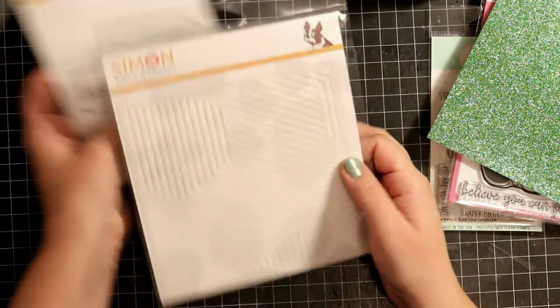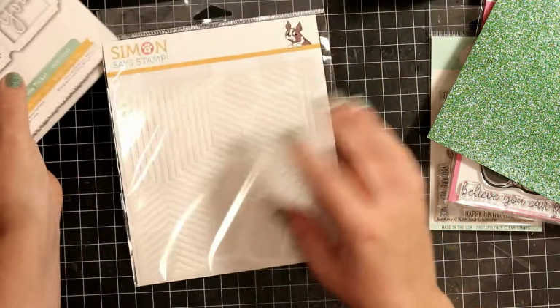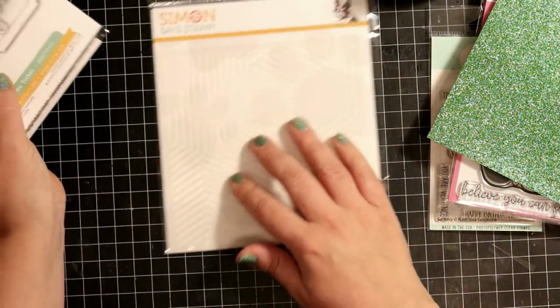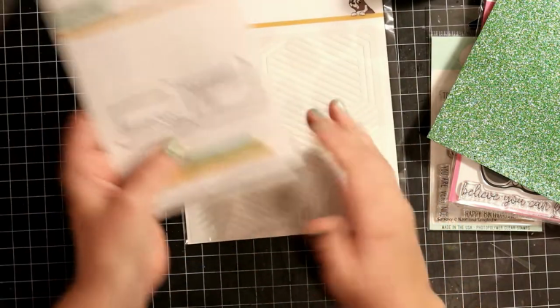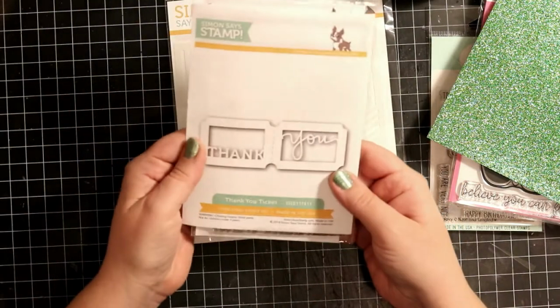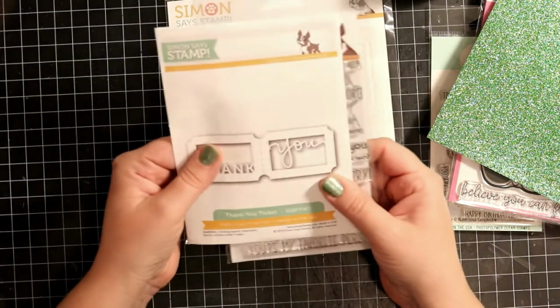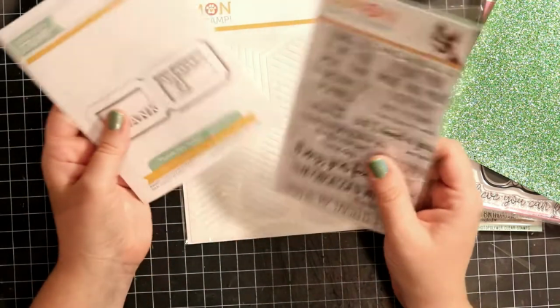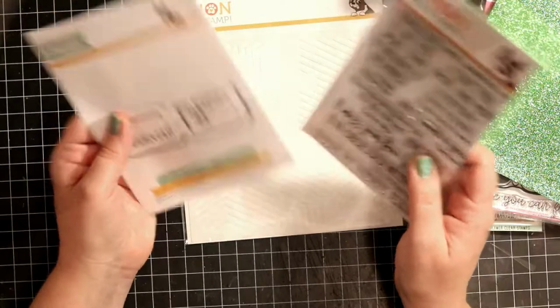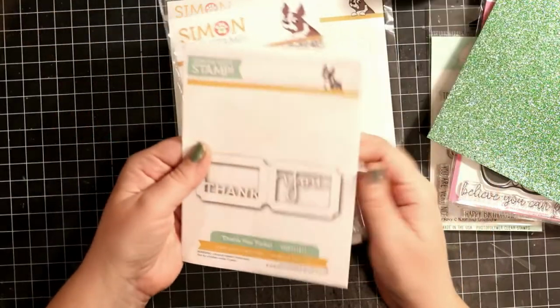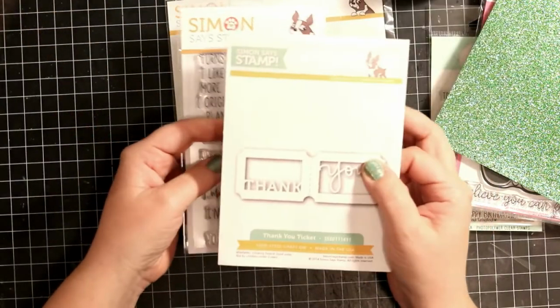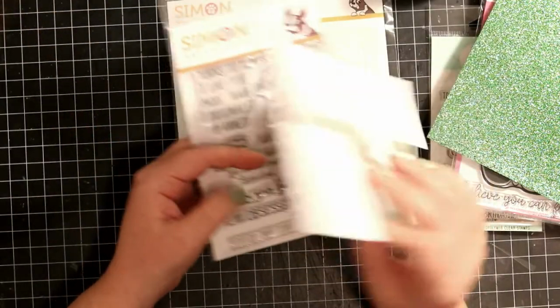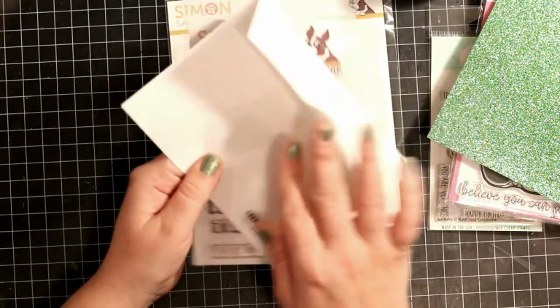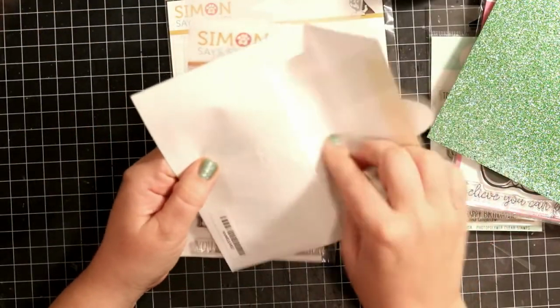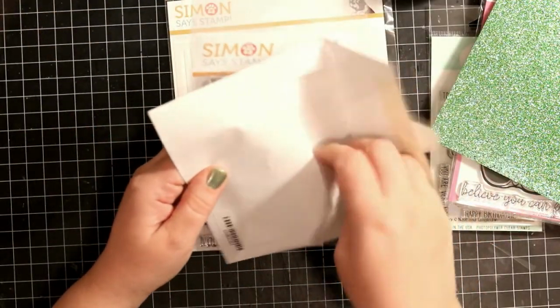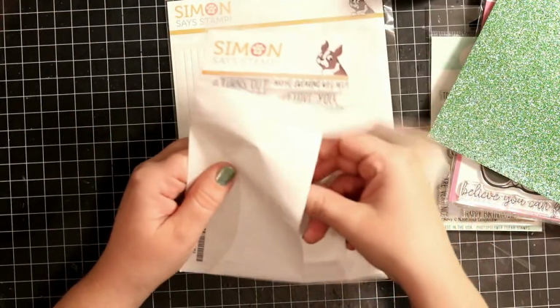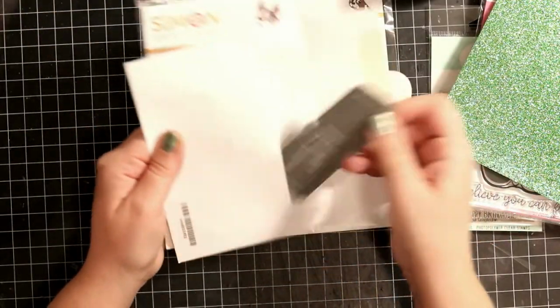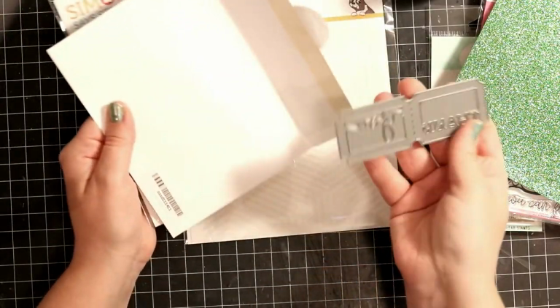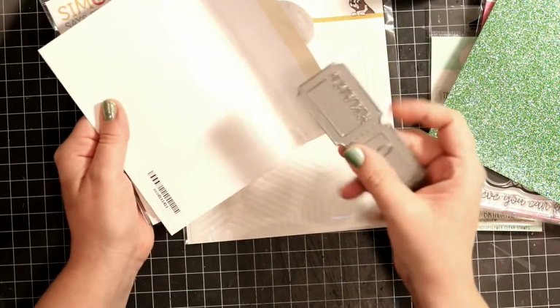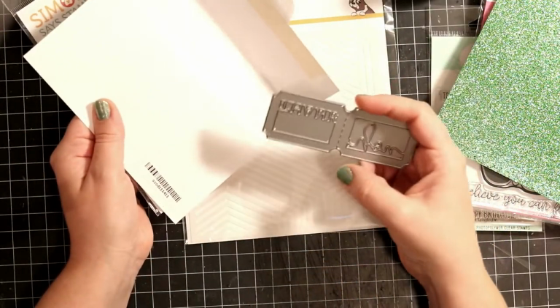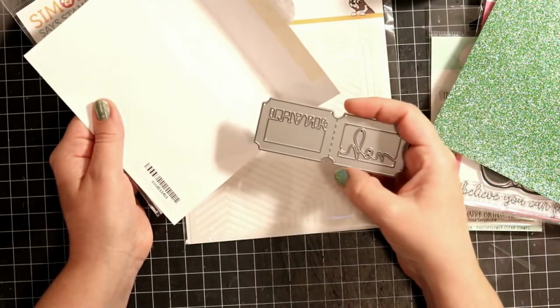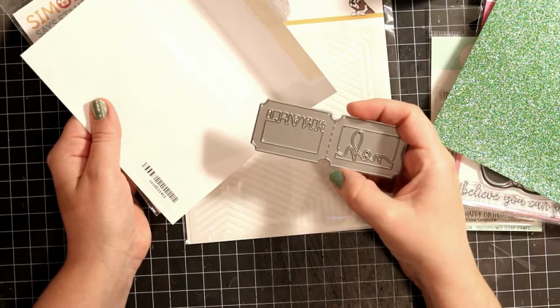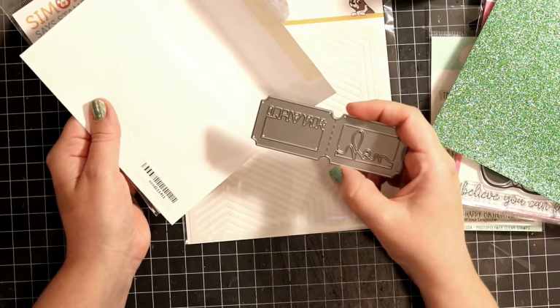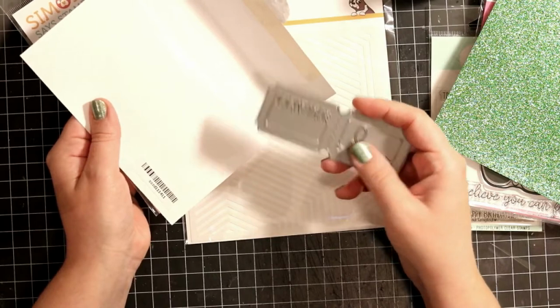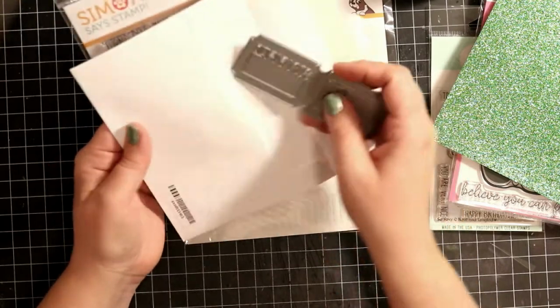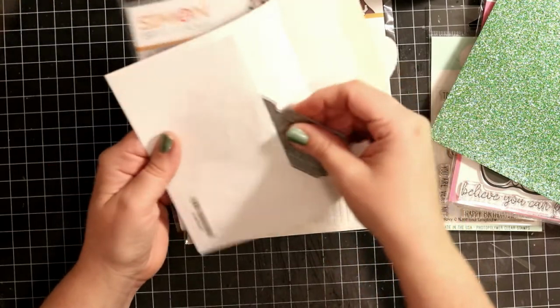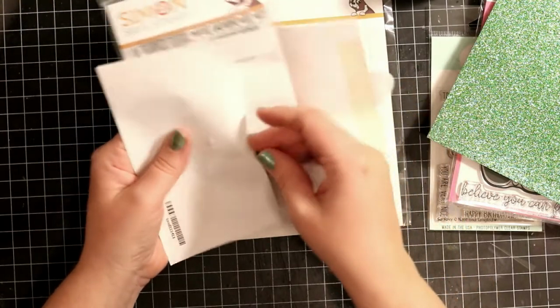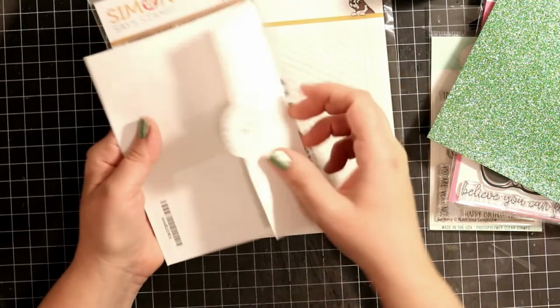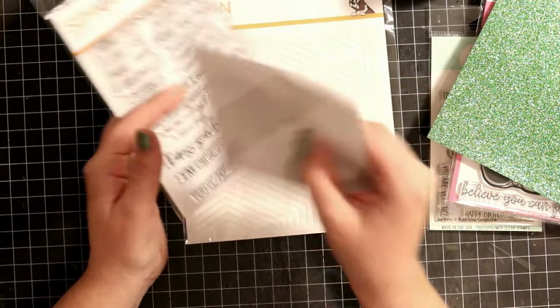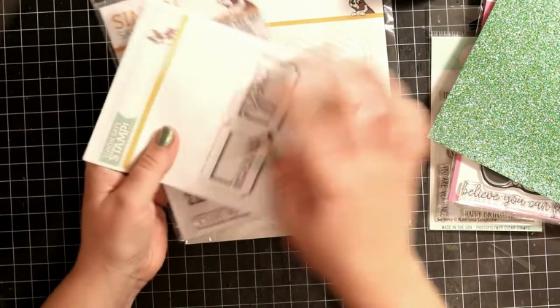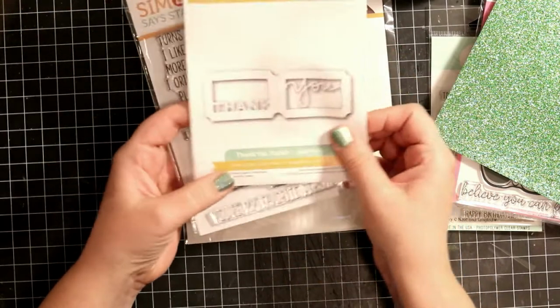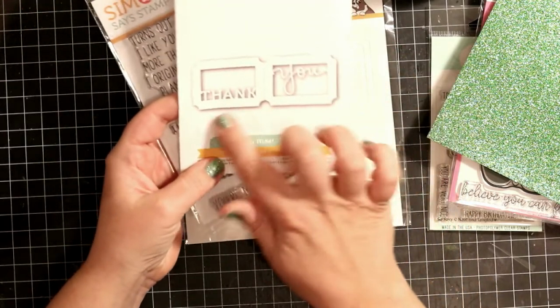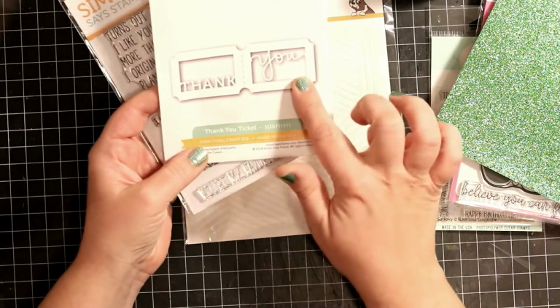And then I got a free gift as well. I got this die set from Simon. It says Thank you, and it's supposed to look something like that.